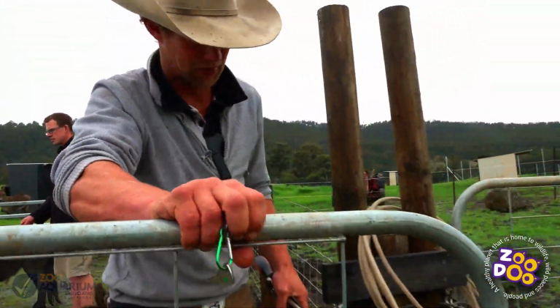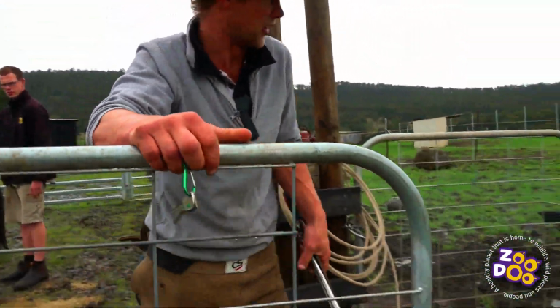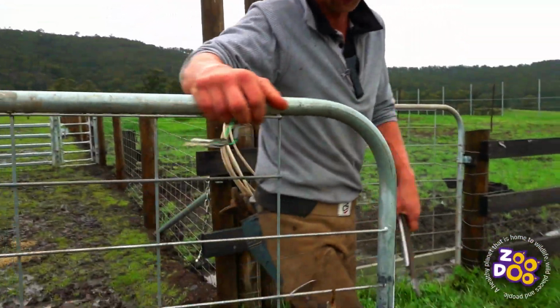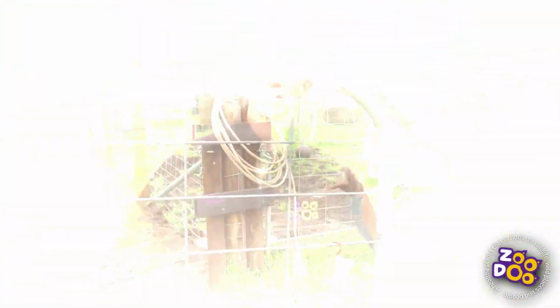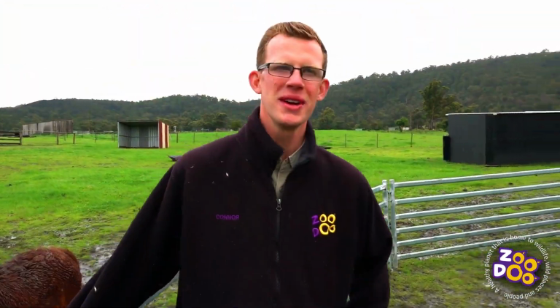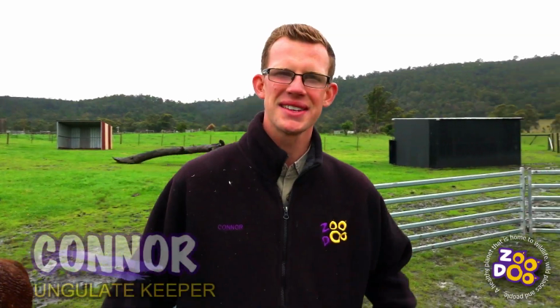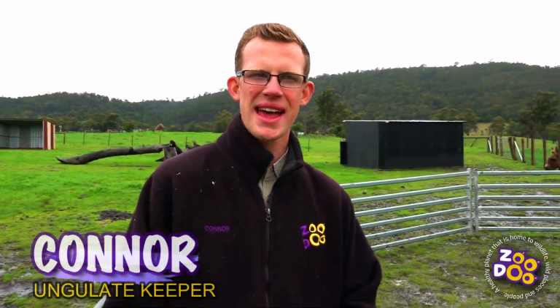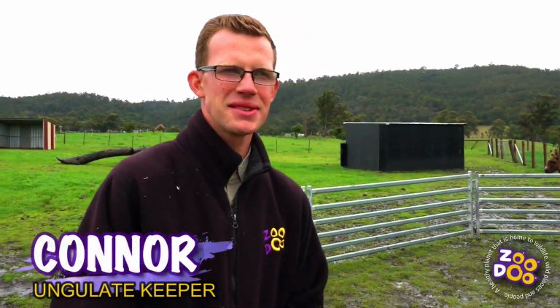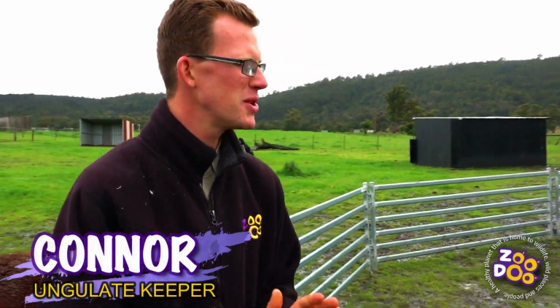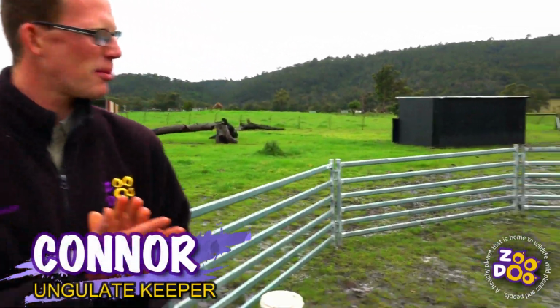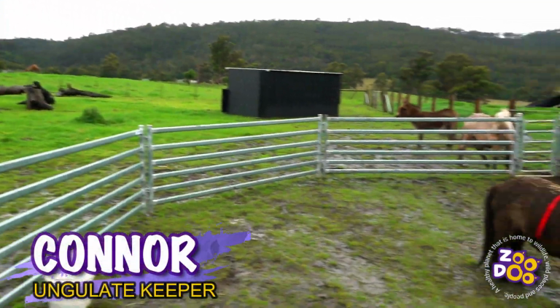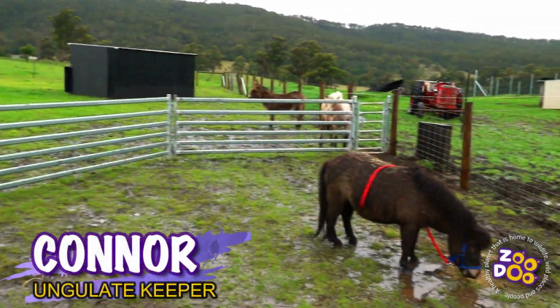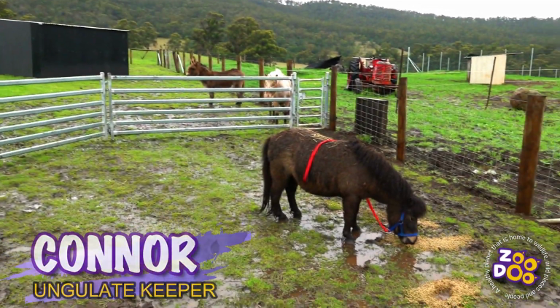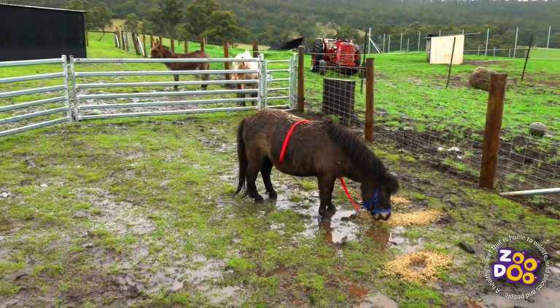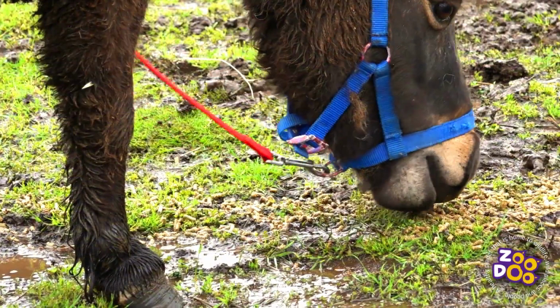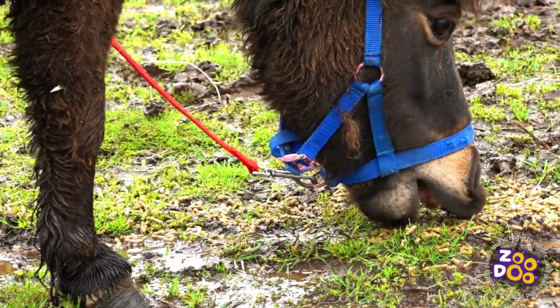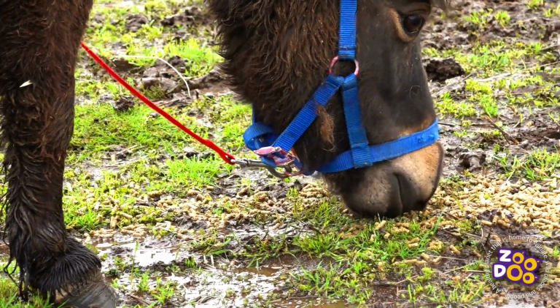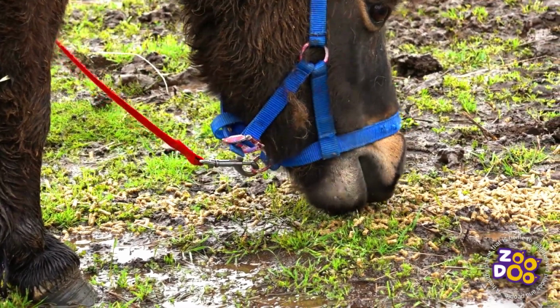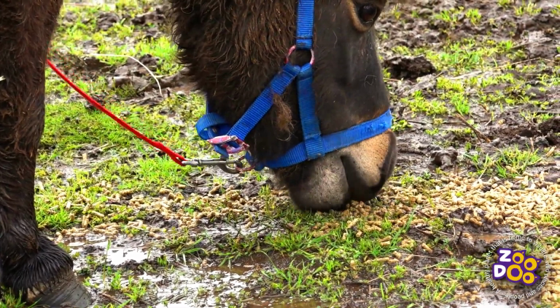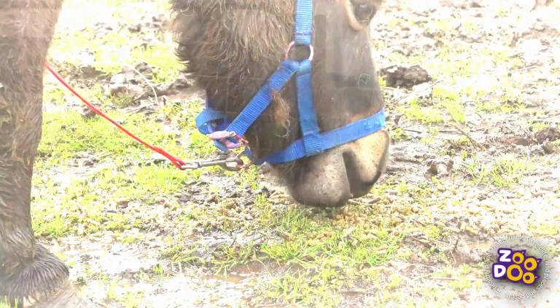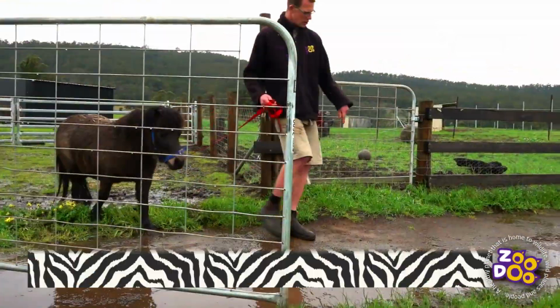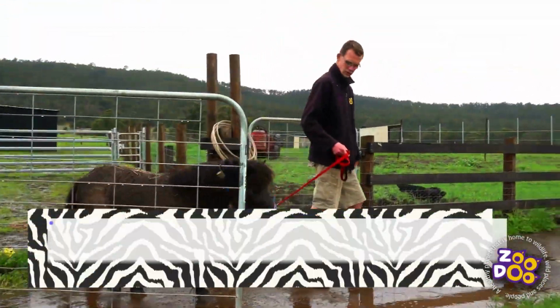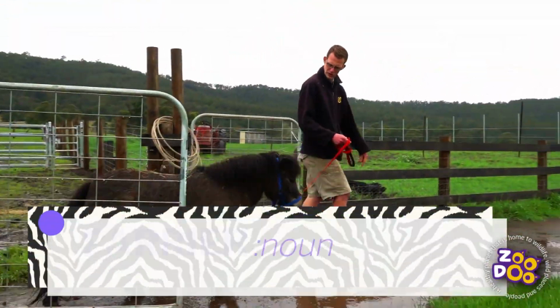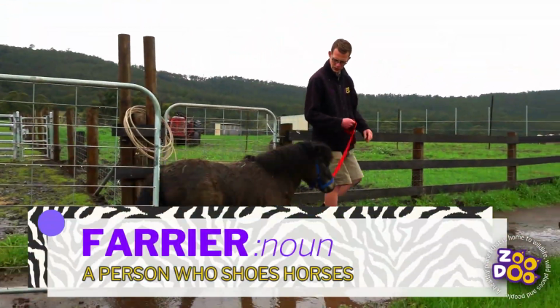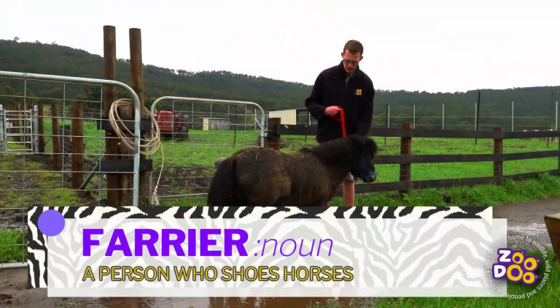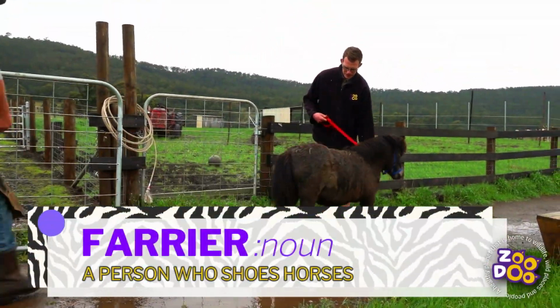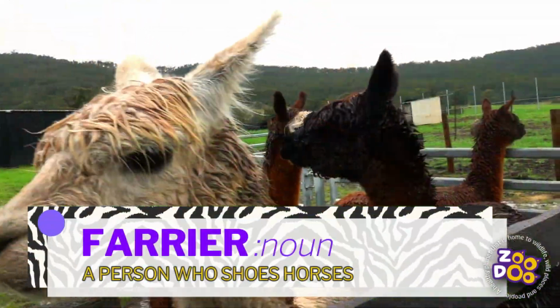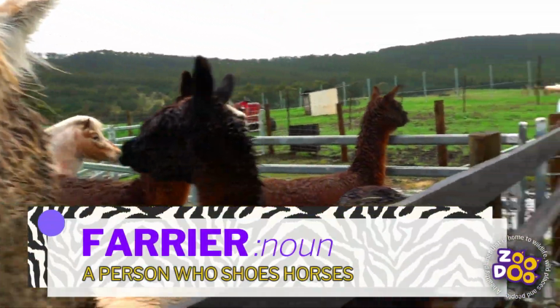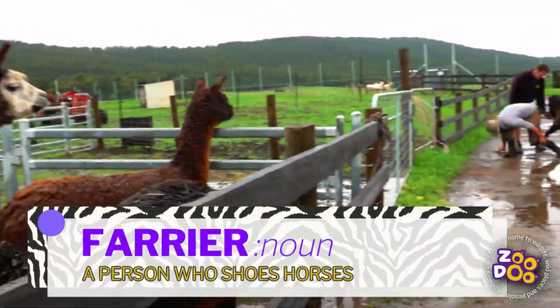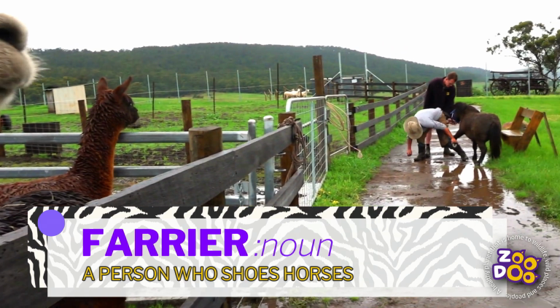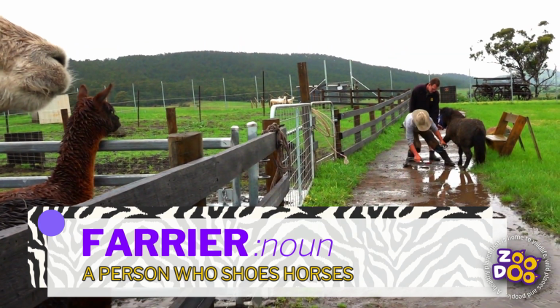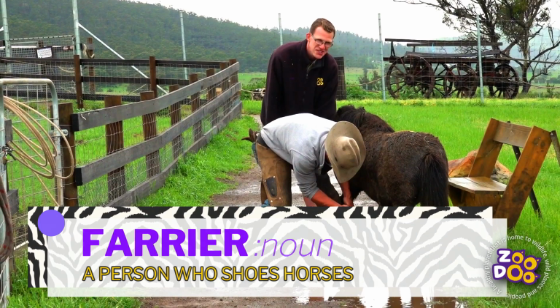Hey guys, Connor from Zoodoo. Today at Zoodoo our ponies are getting a bit of a pedicure. Every two to two and a half months we have to get the farrier out to take care of our ponies and our donkey's hooves.